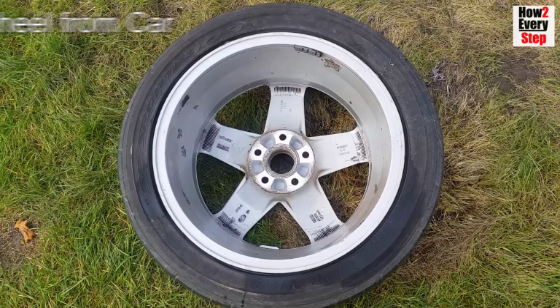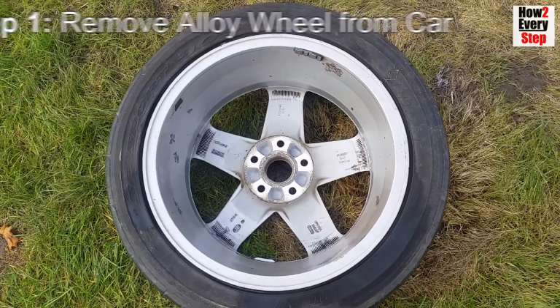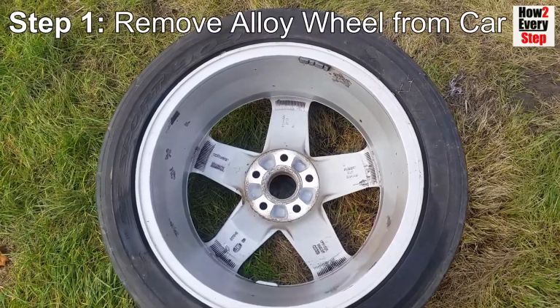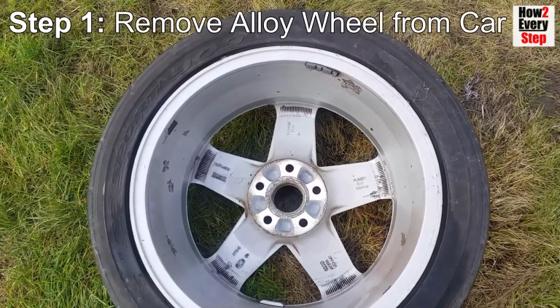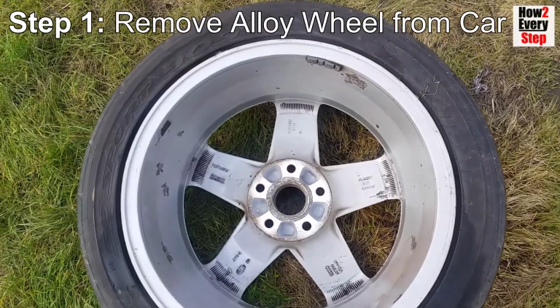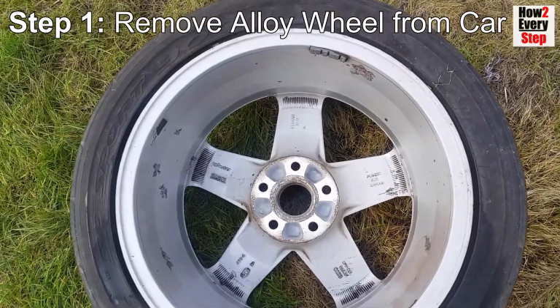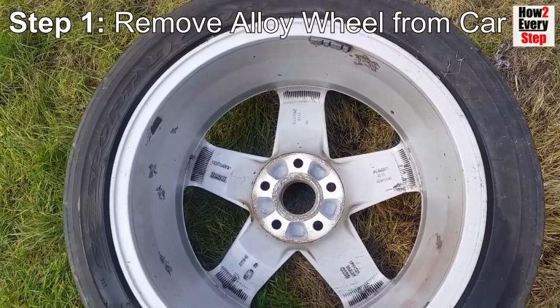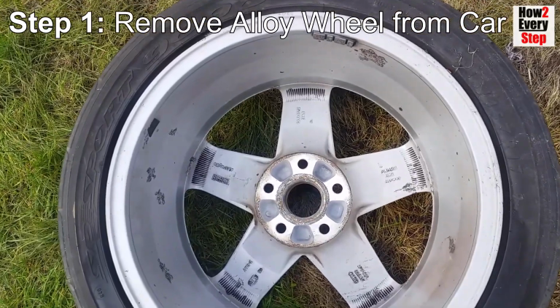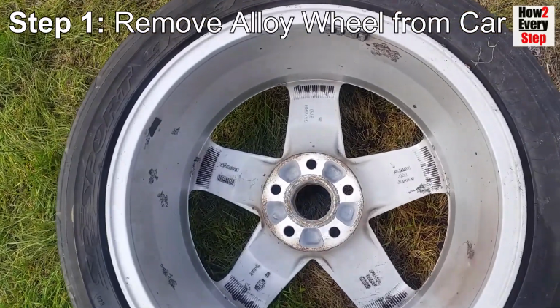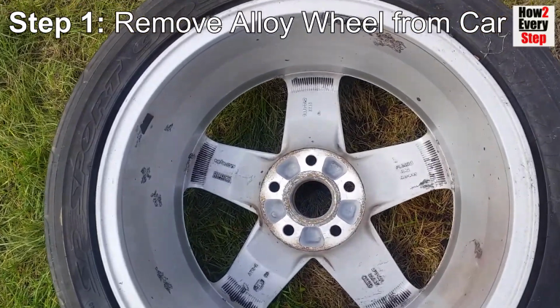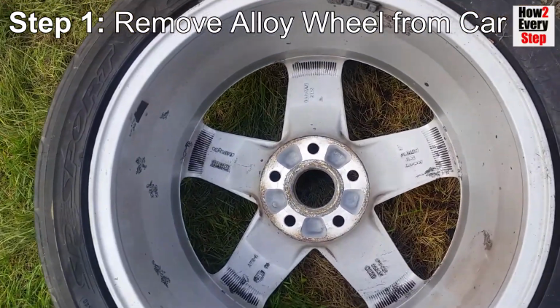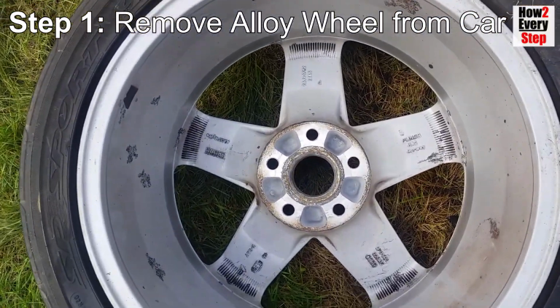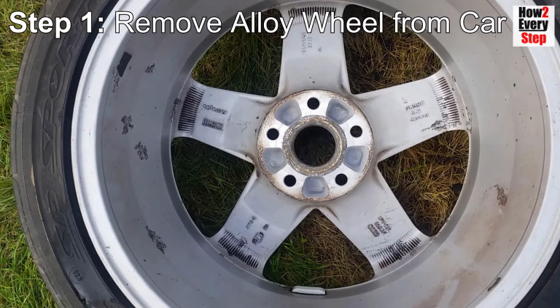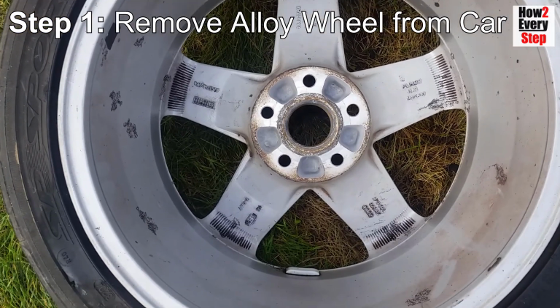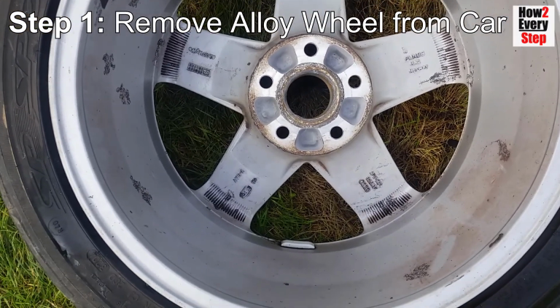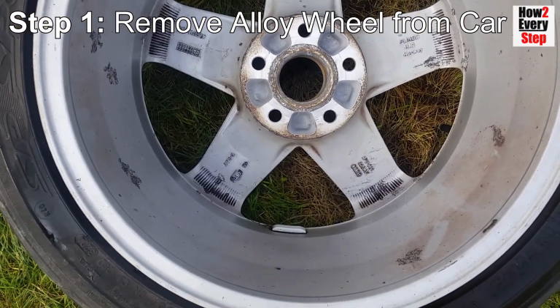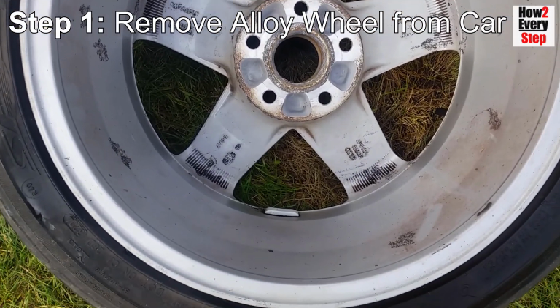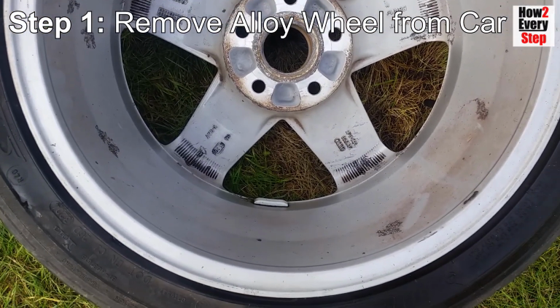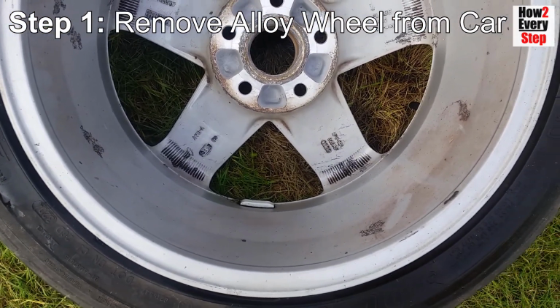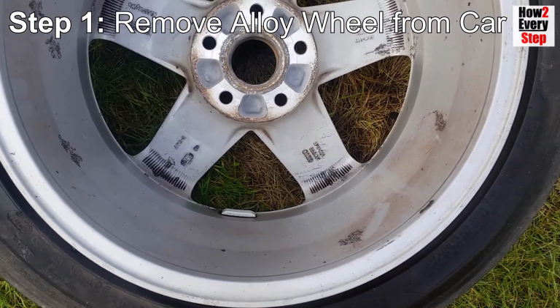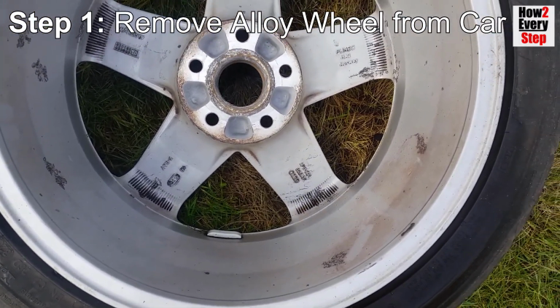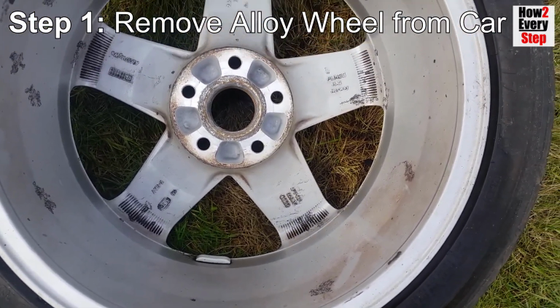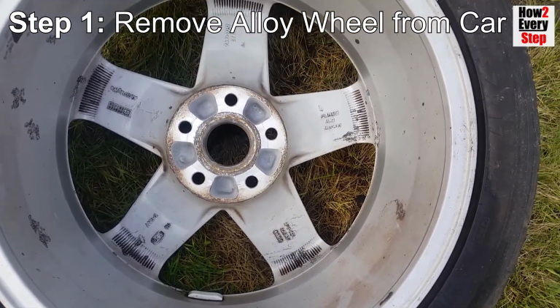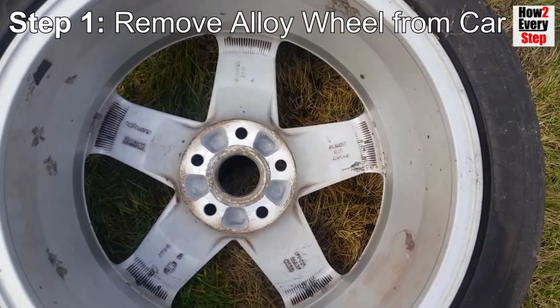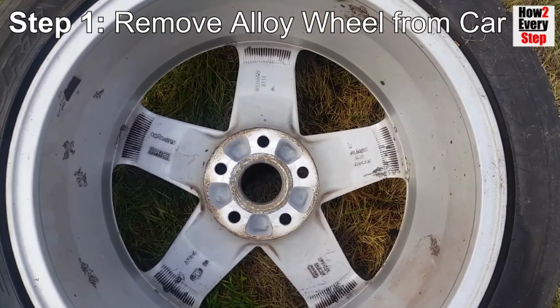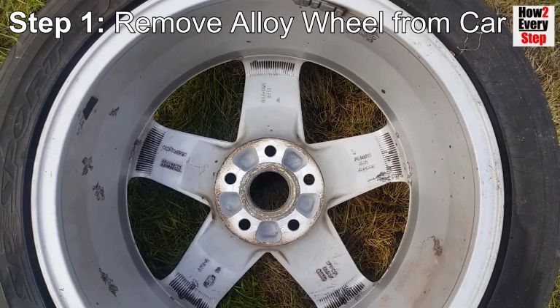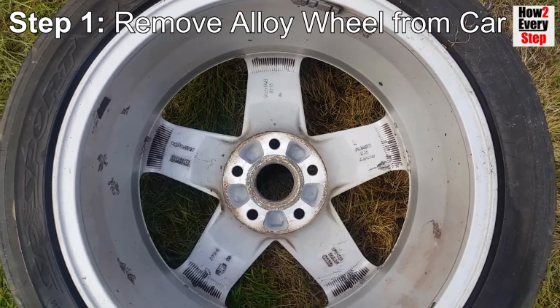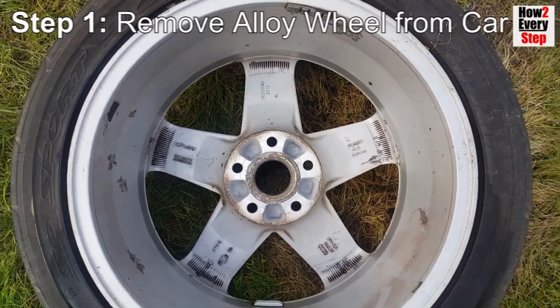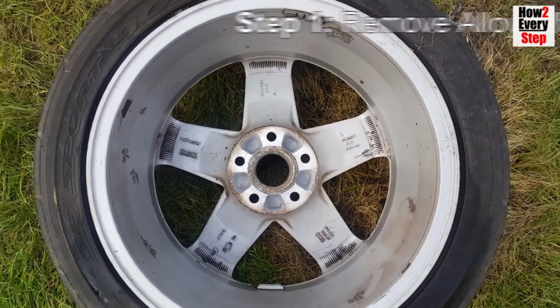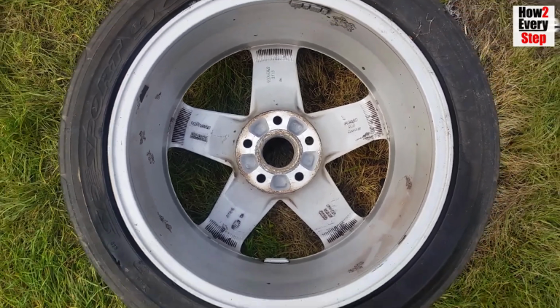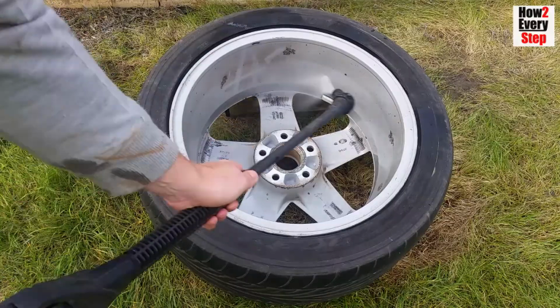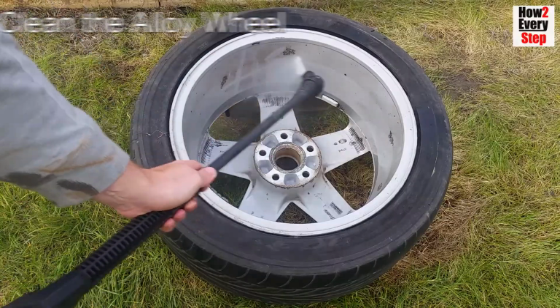Step one: remove the alloy wheel from the car. Remove the alloy wheel from the car so that you're able to wash, clean and protect the entire wheel's exterior surface — i.e. the front and the back.